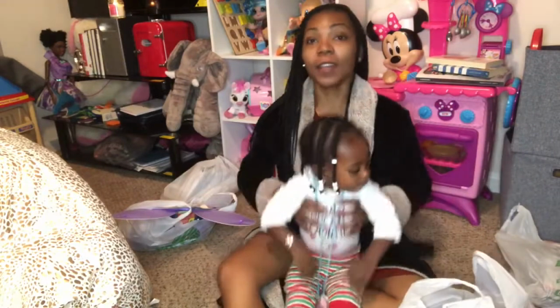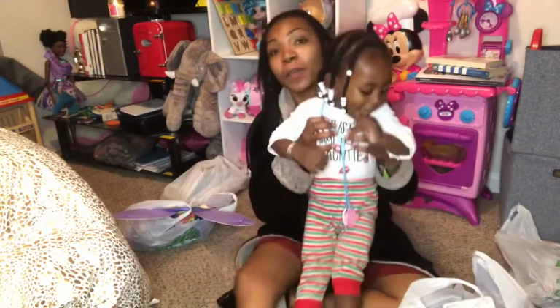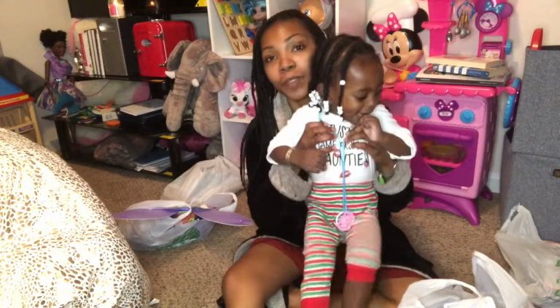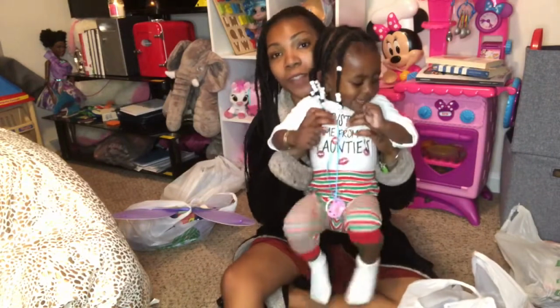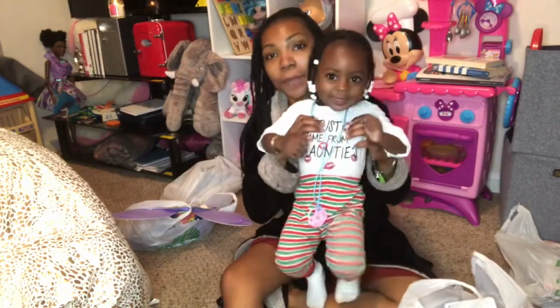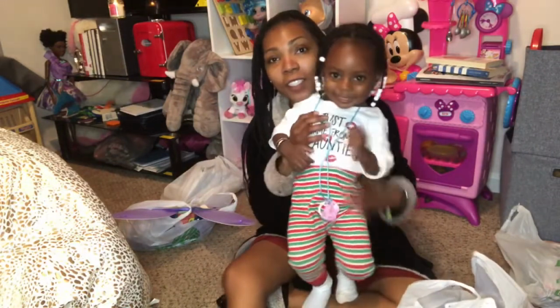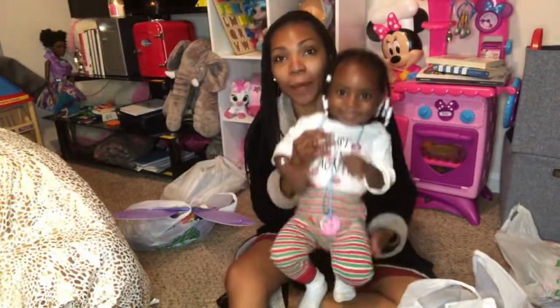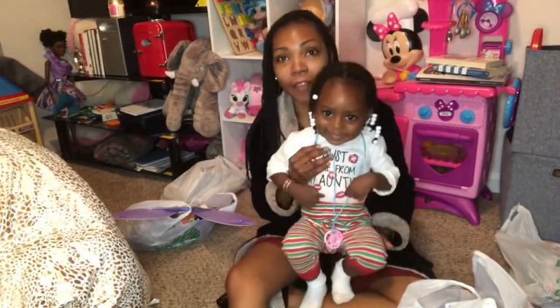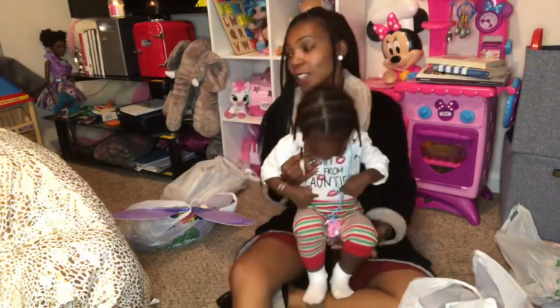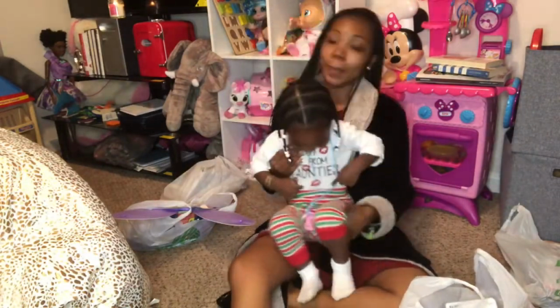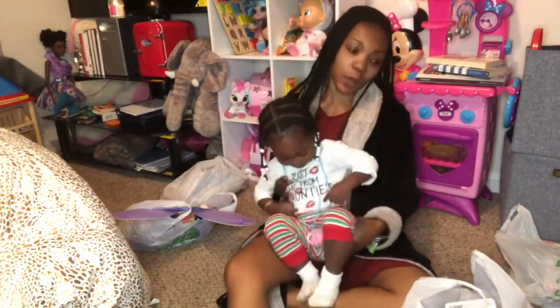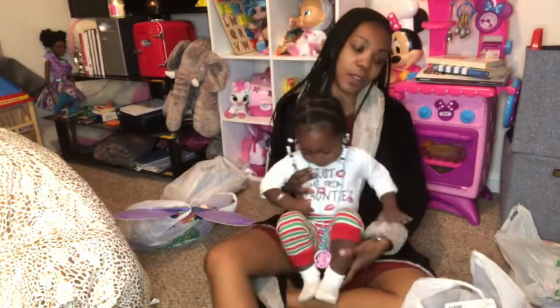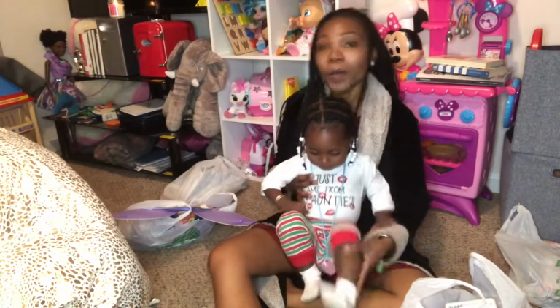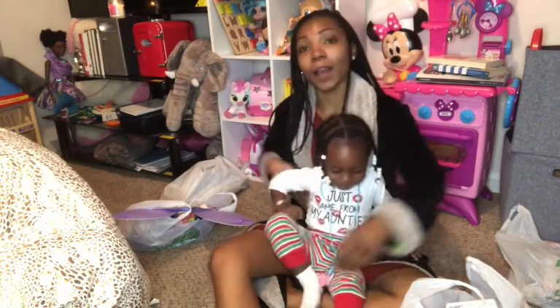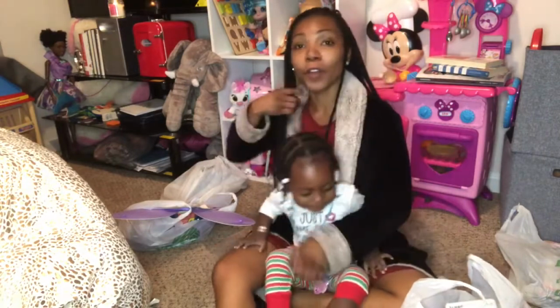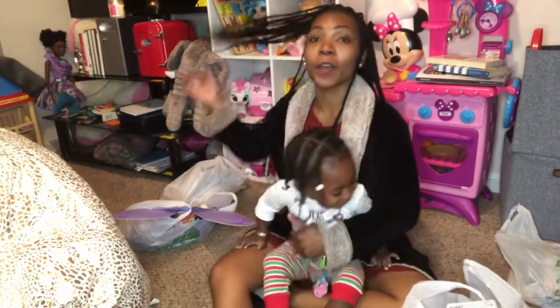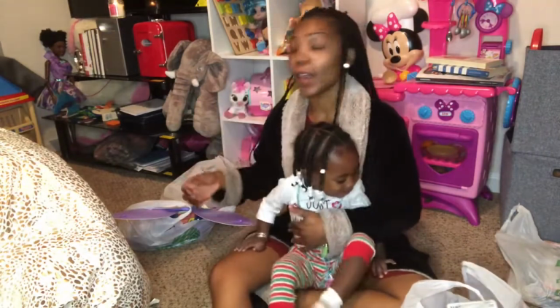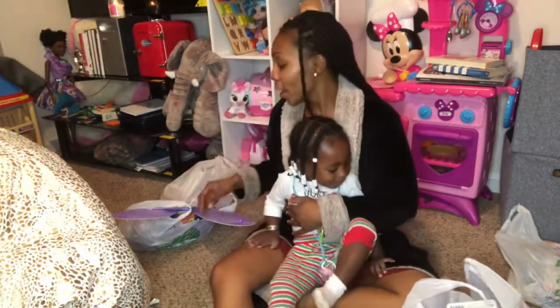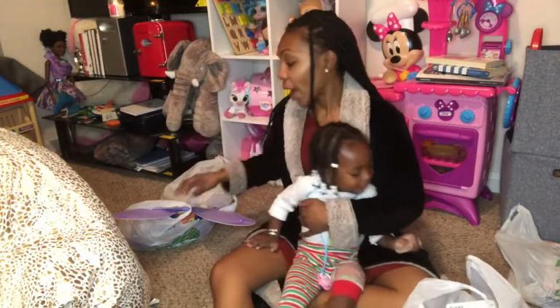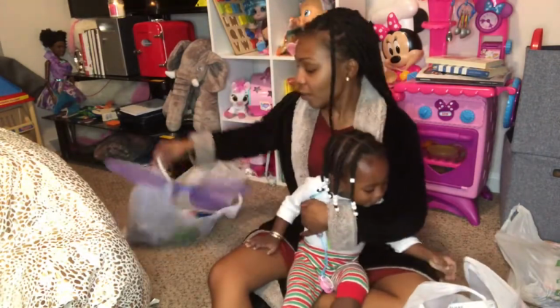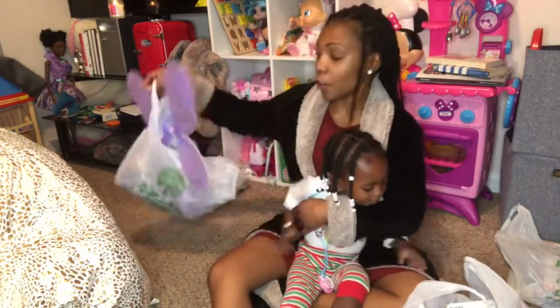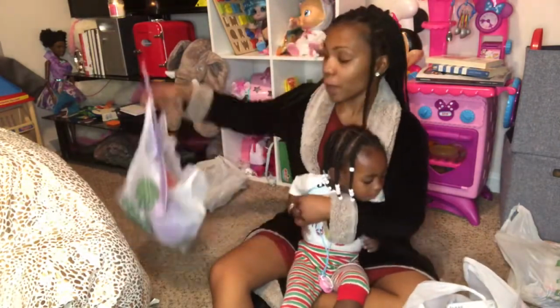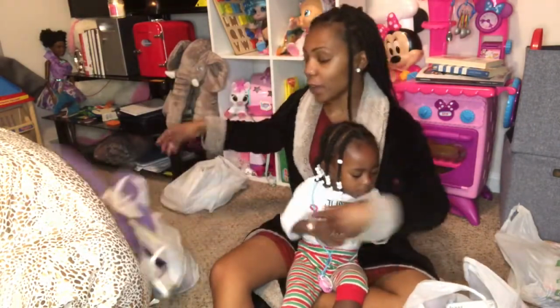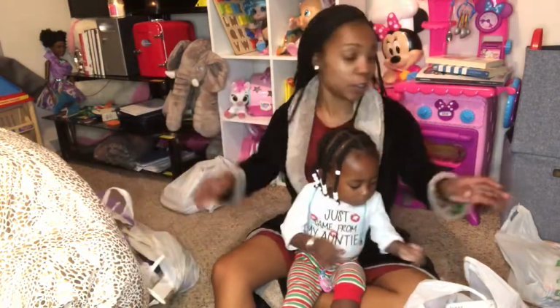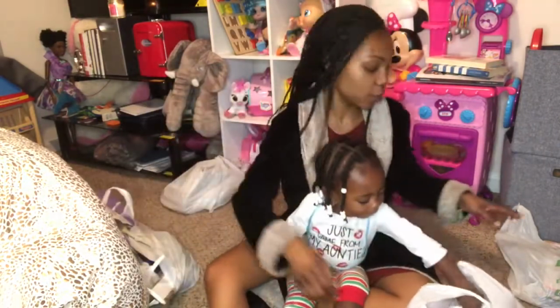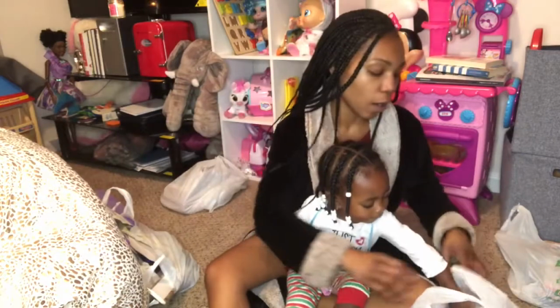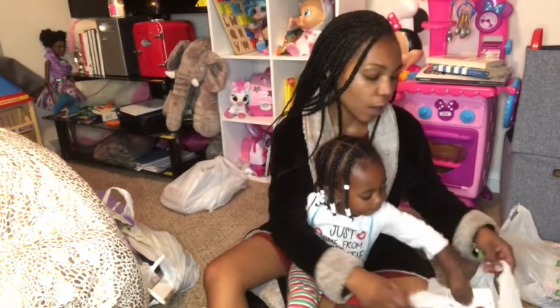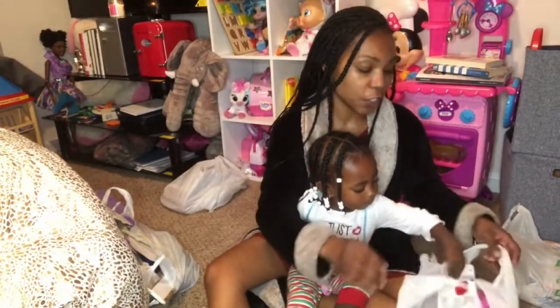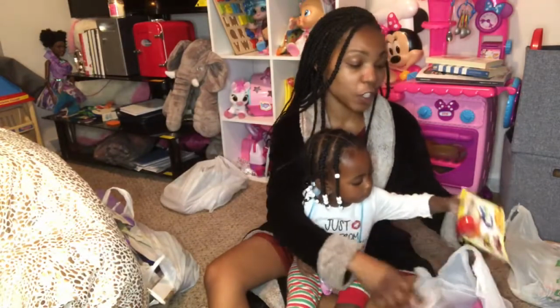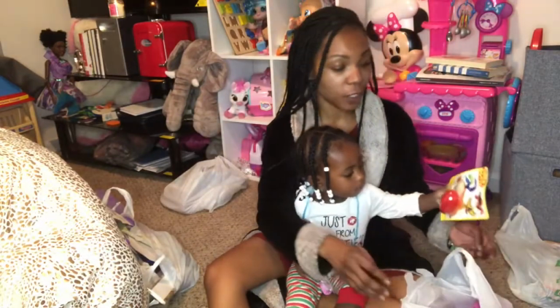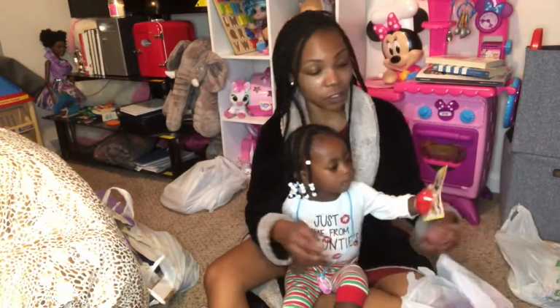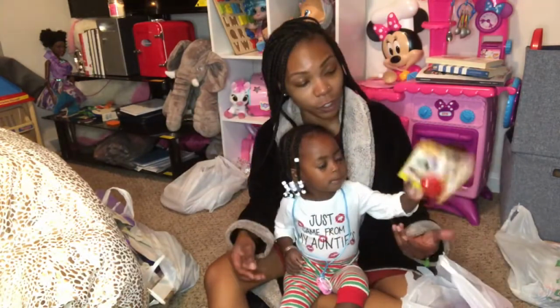Look, show them your little pajamas. She just took a bath, and she said mommy, toys. So I said okay Alani, before you go to bed, you can do your toy haul. So she wanted to show y'all what she got. Show them what you got!